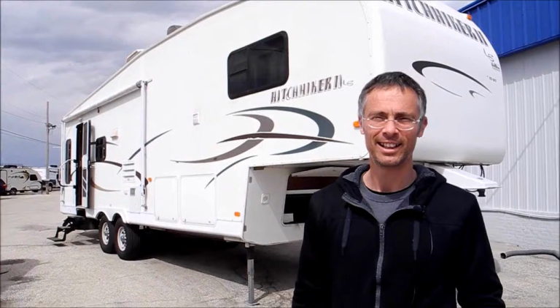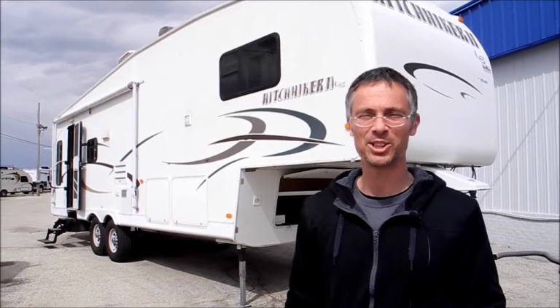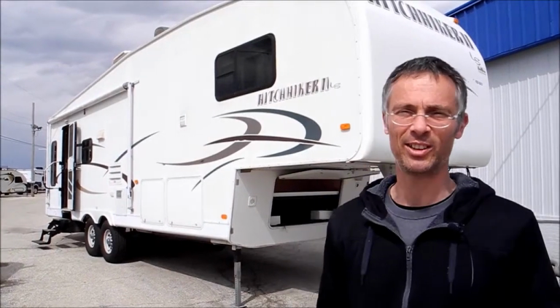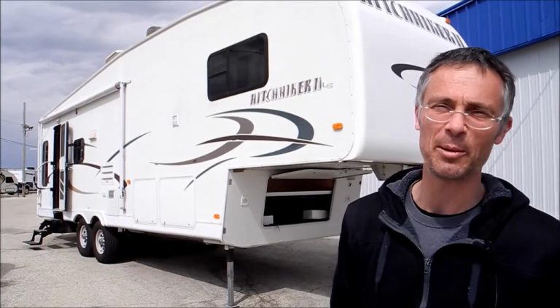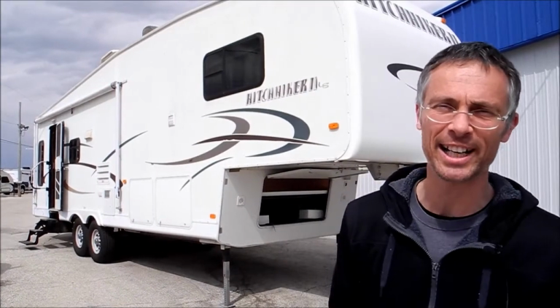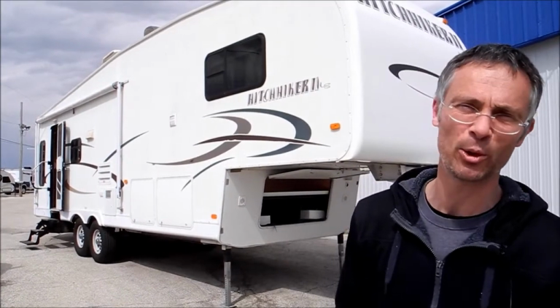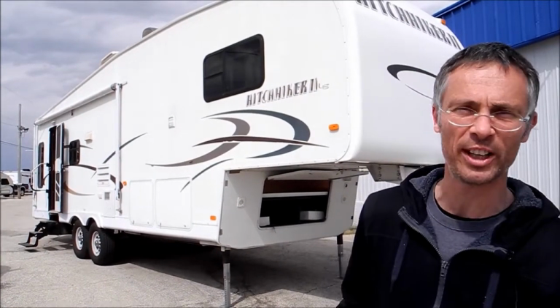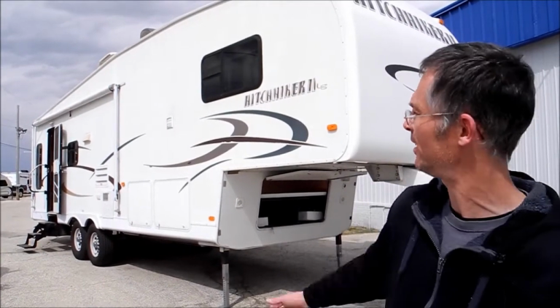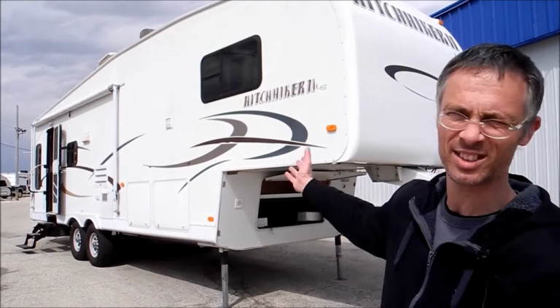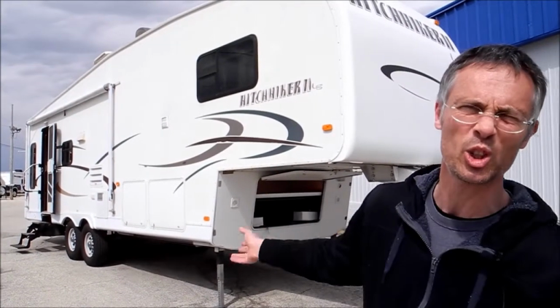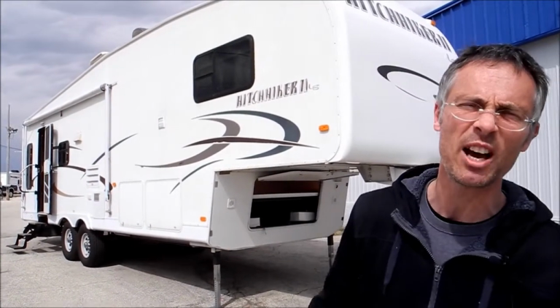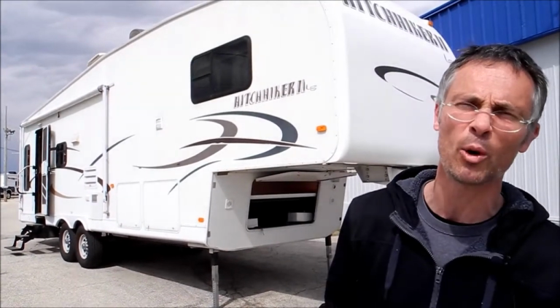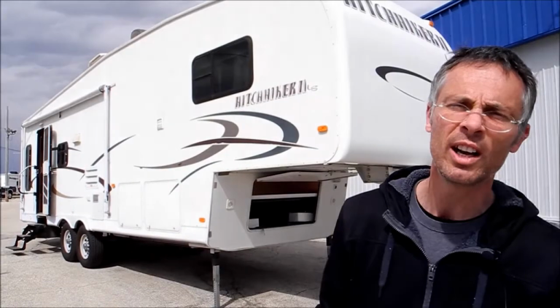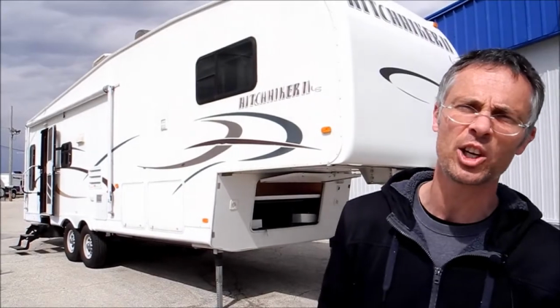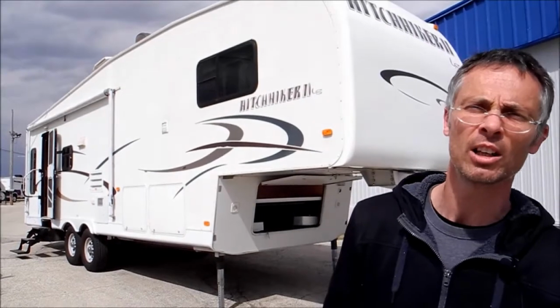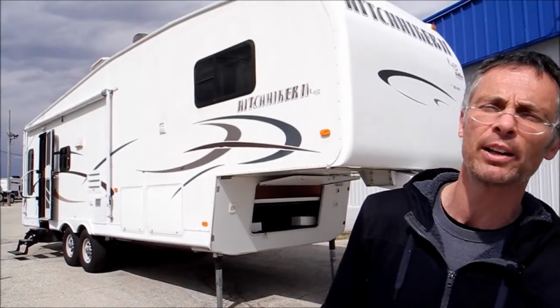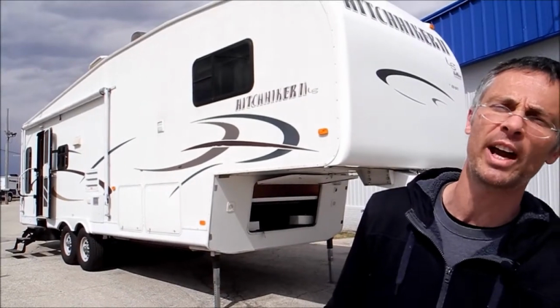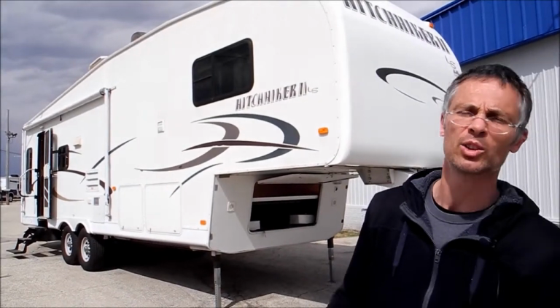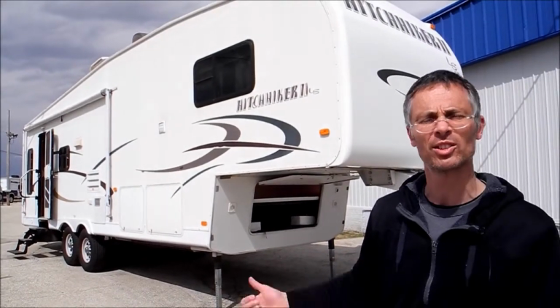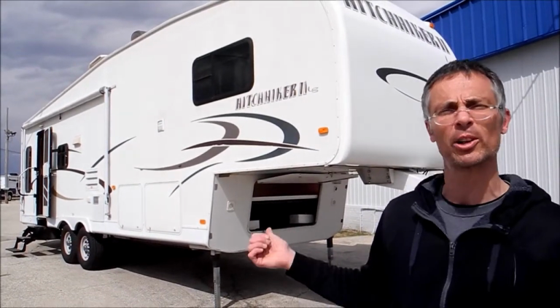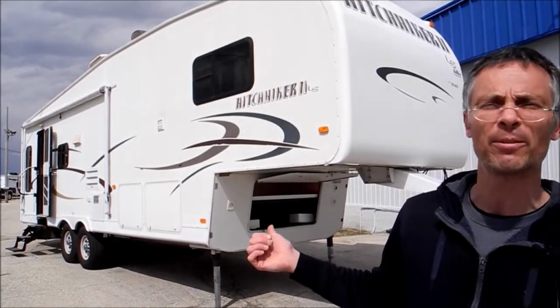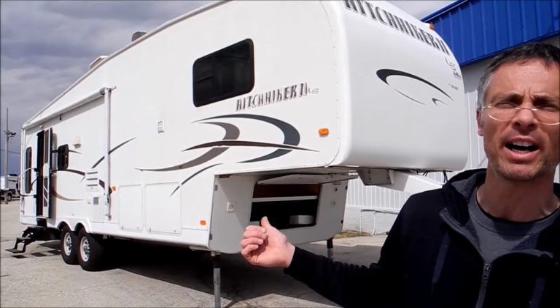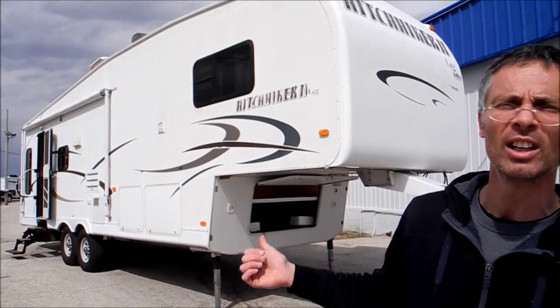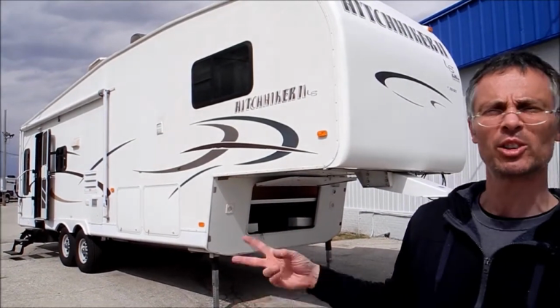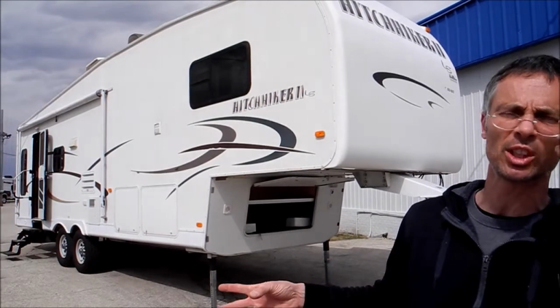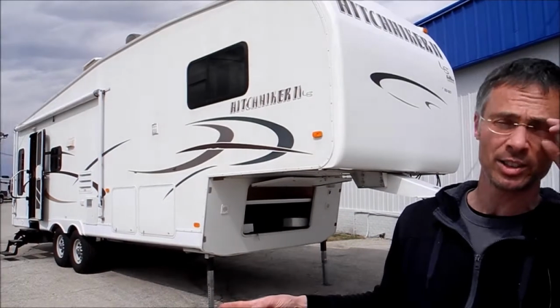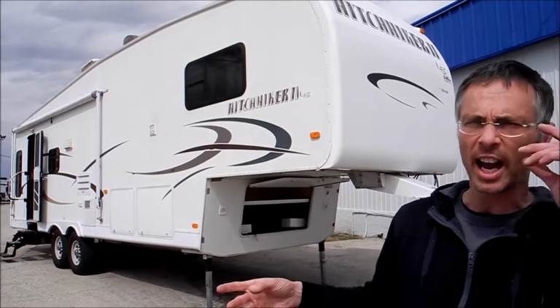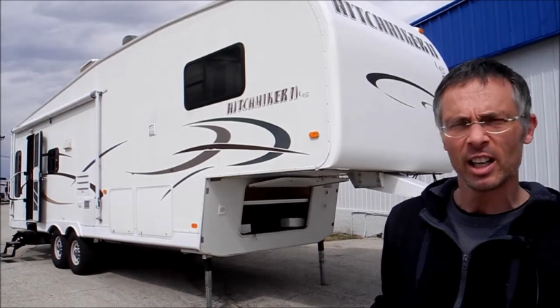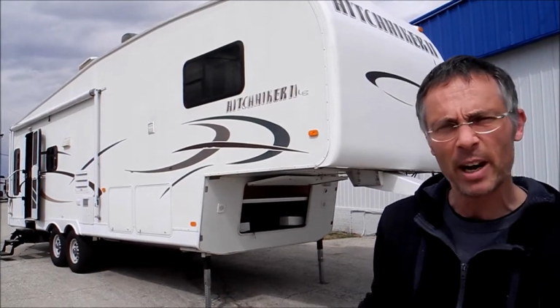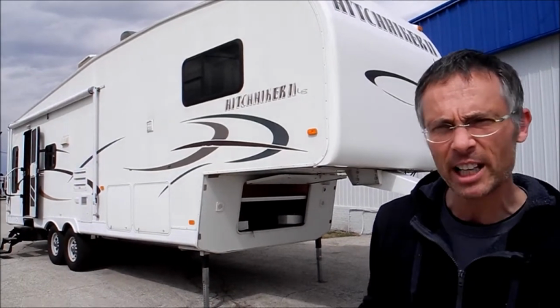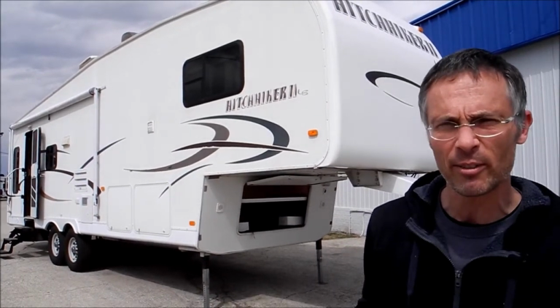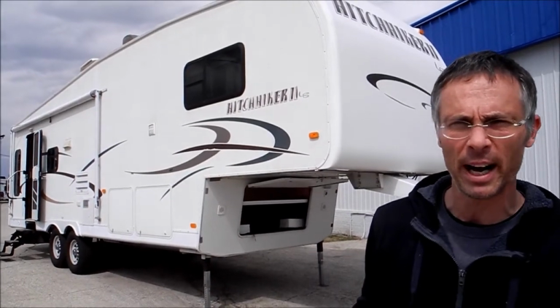Hi, I'm Steve, and I'm with I-94 RV. This is a 2004 Hitchhiker by New Way. This is the 30.5 model — it's got two slides and it's about 9,500 pounds.